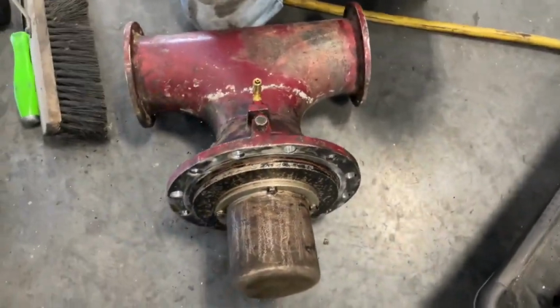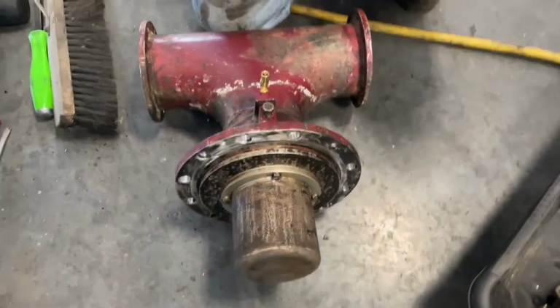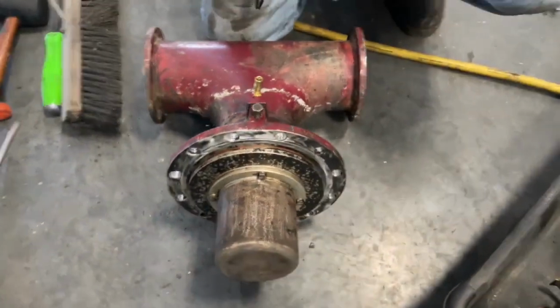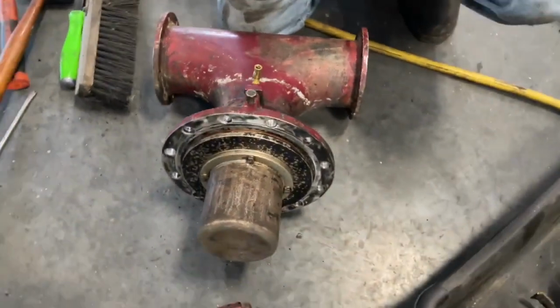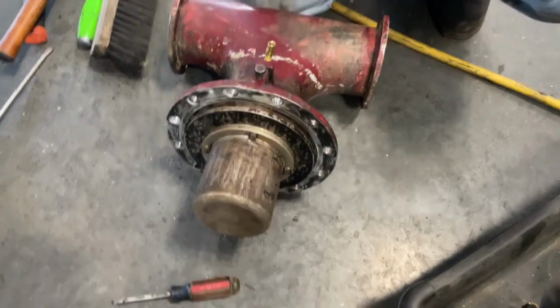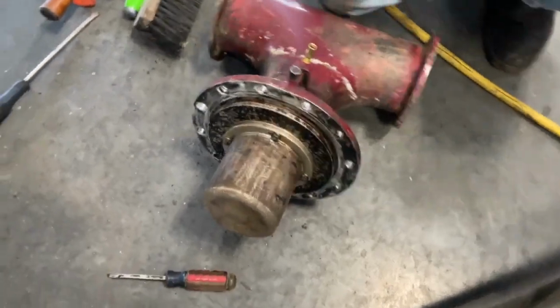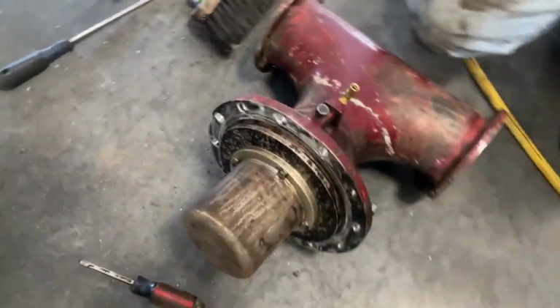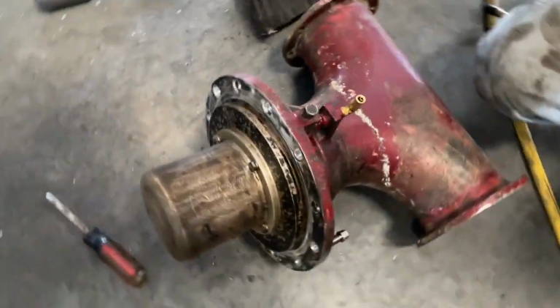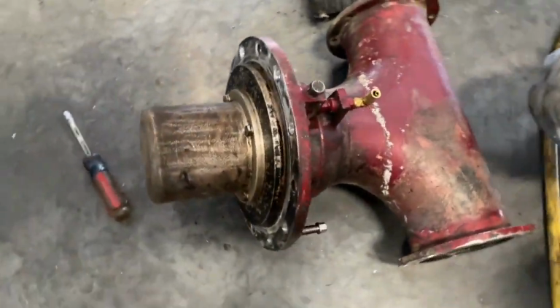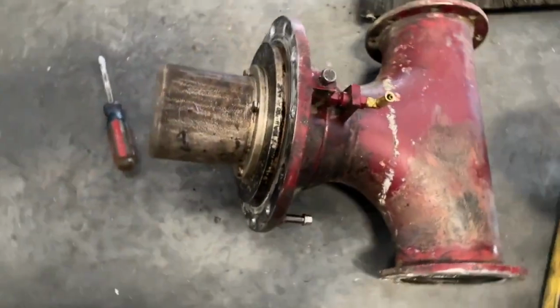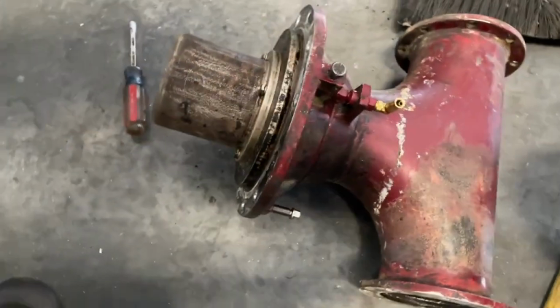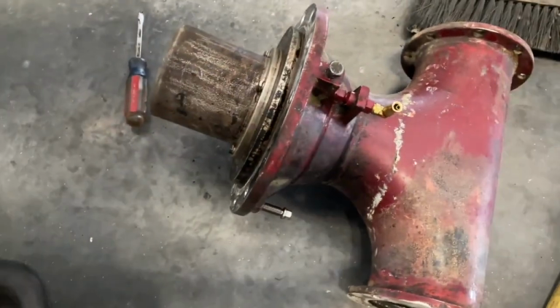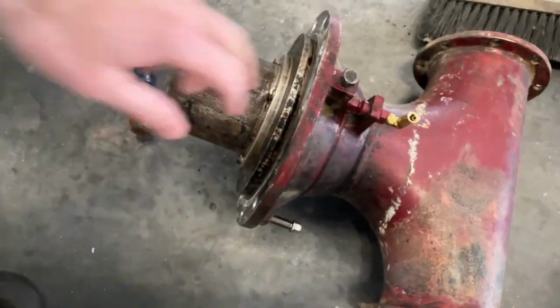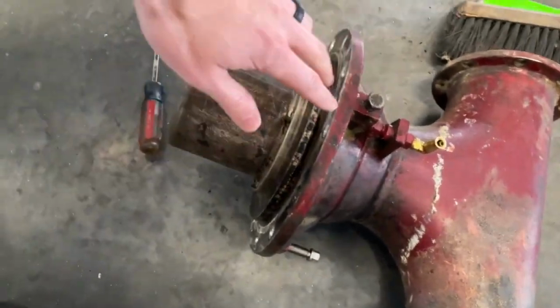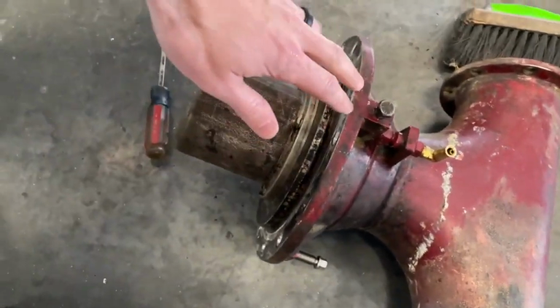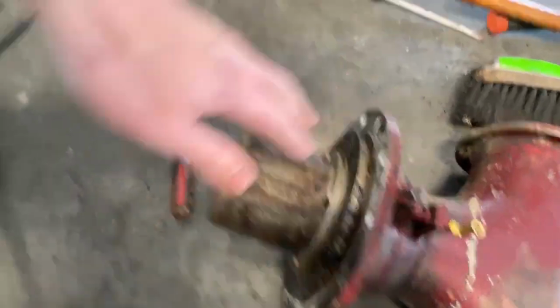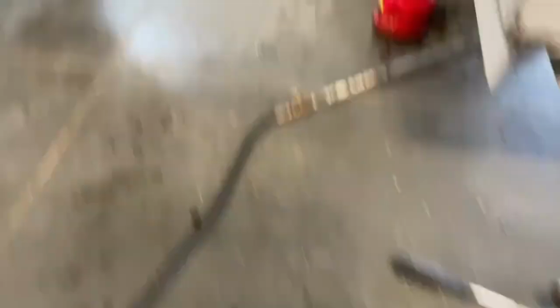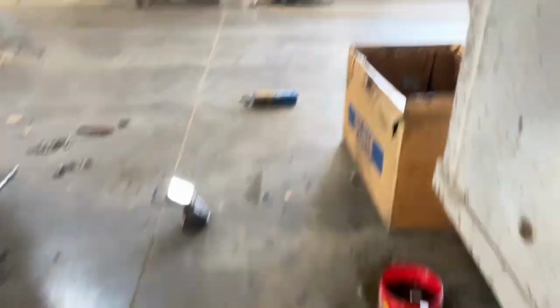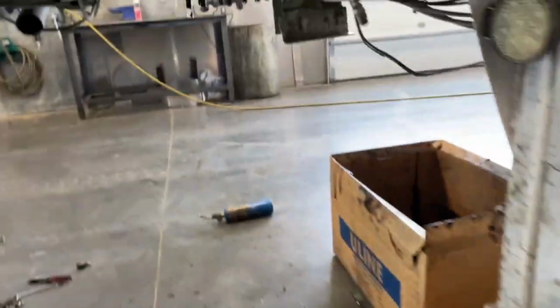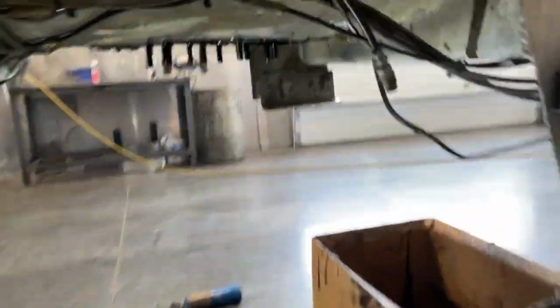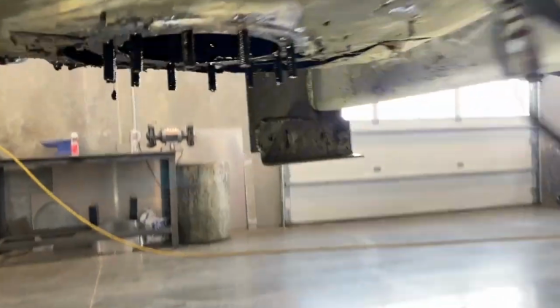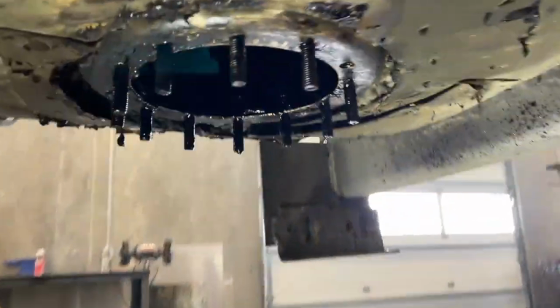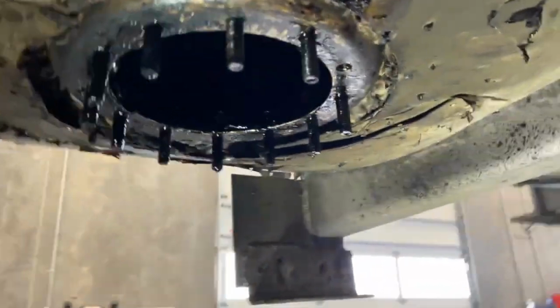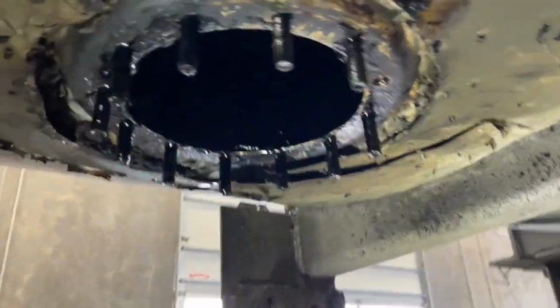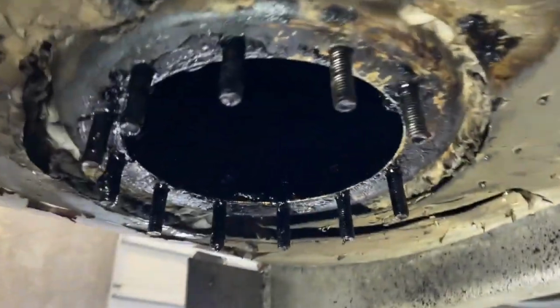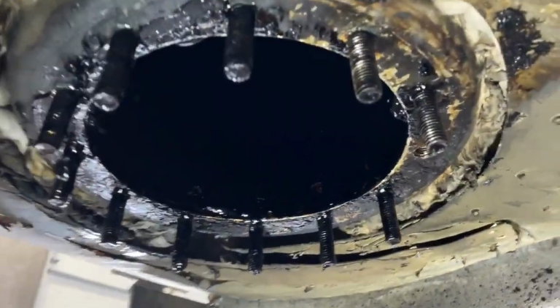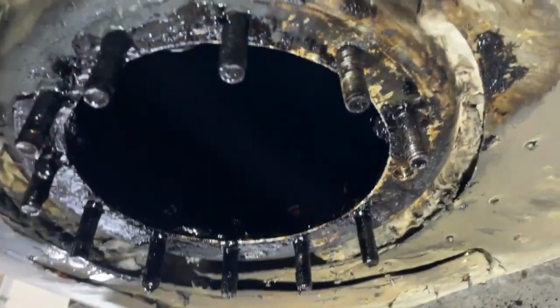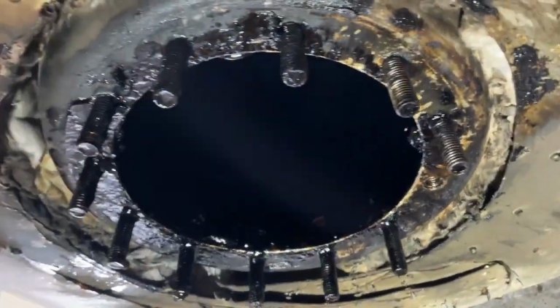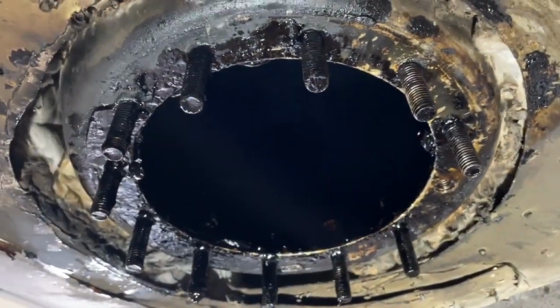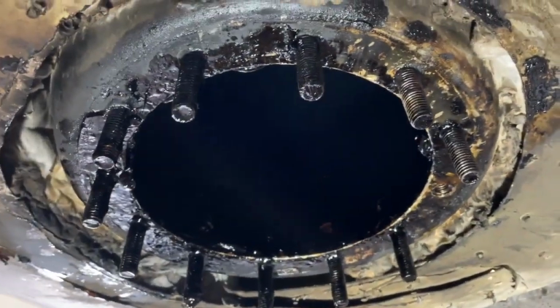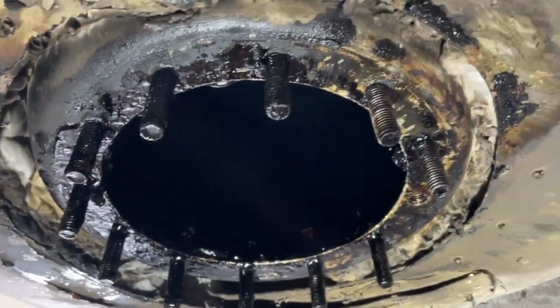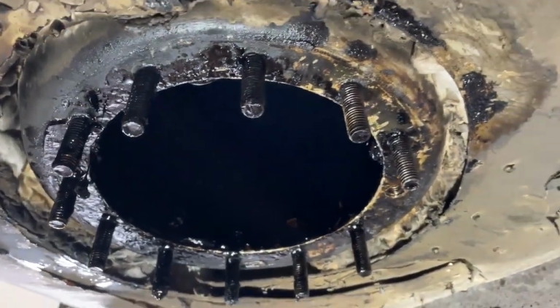Heating this up is really not a good idea. If you have steam, that would be a great way to heat it up. You can see how right here it bolts on and would go into a trailer.